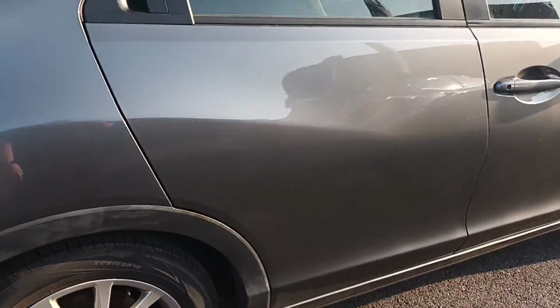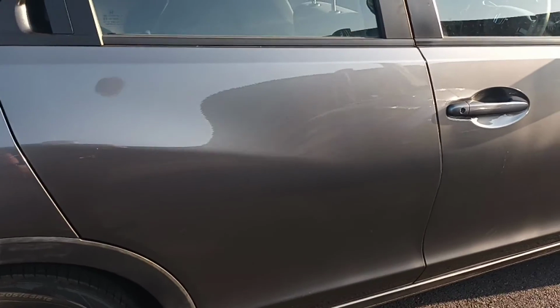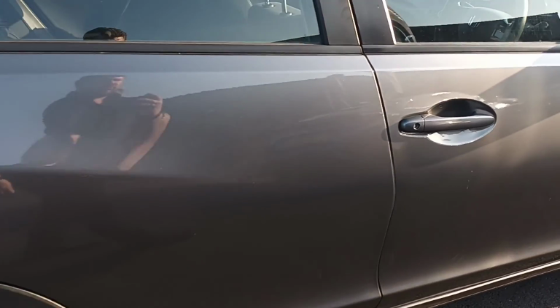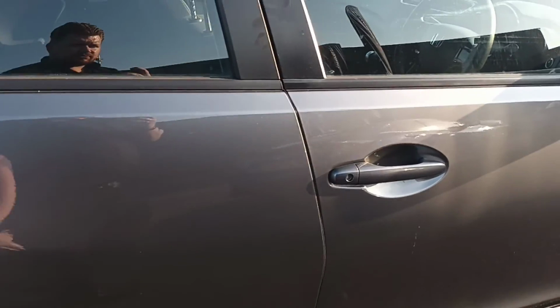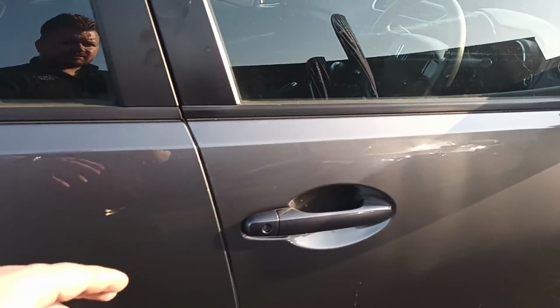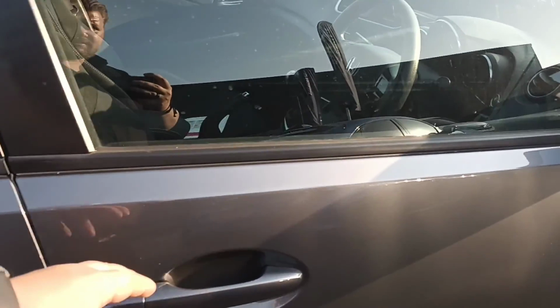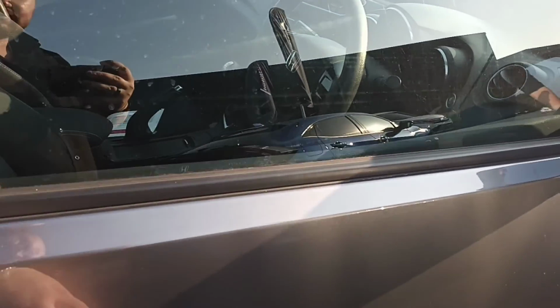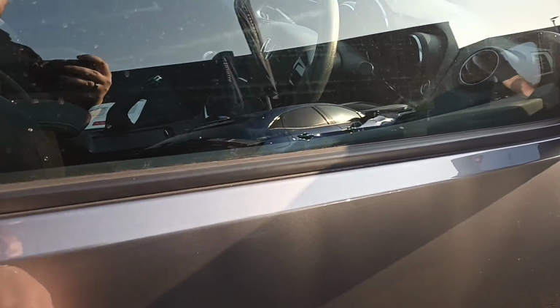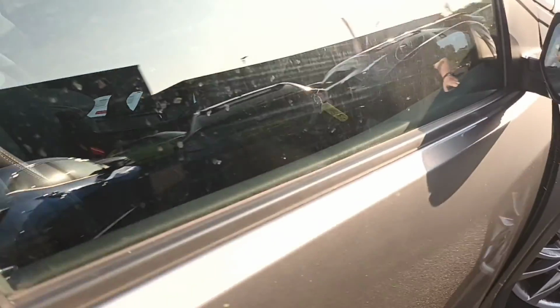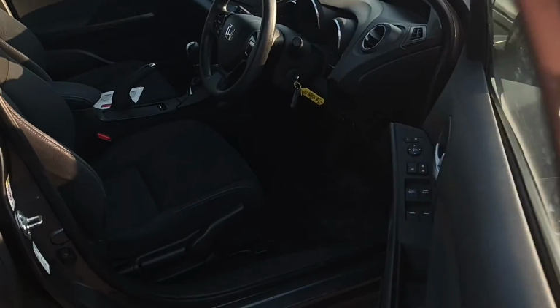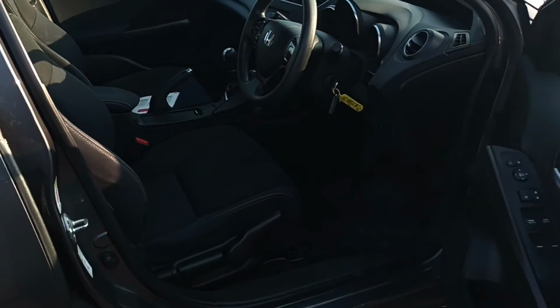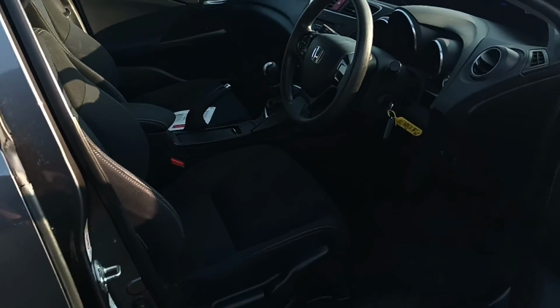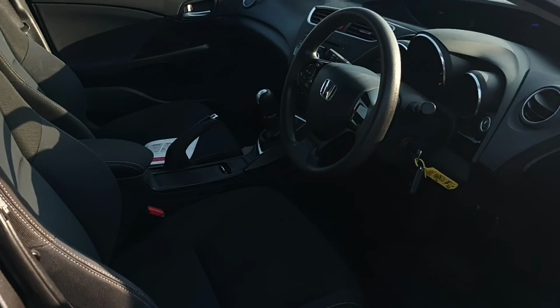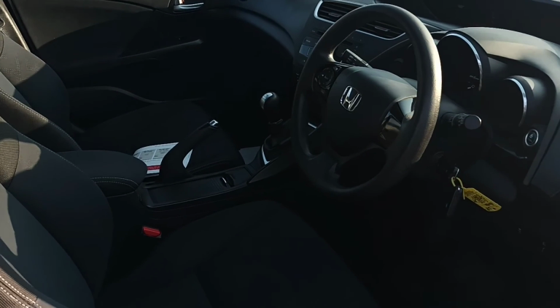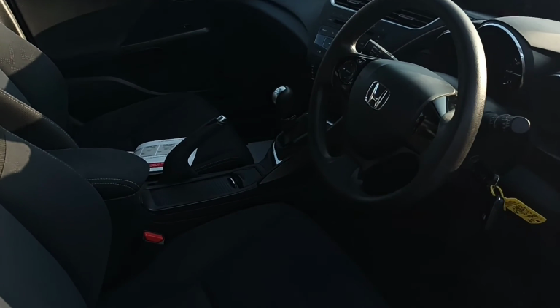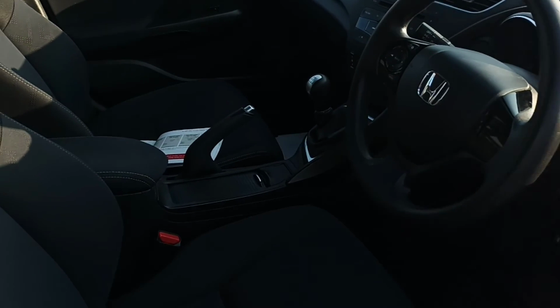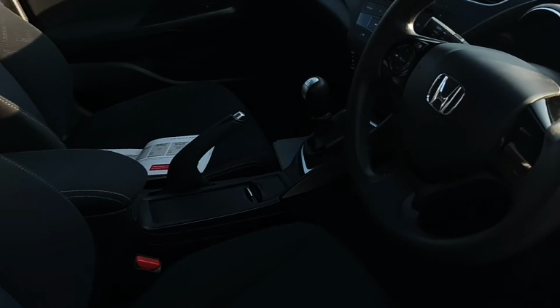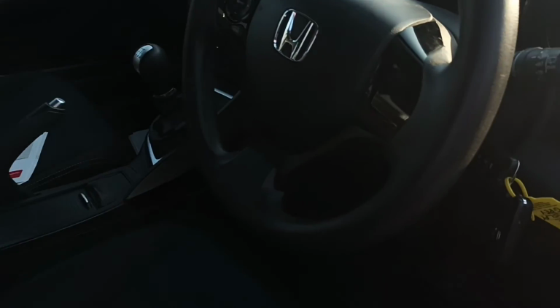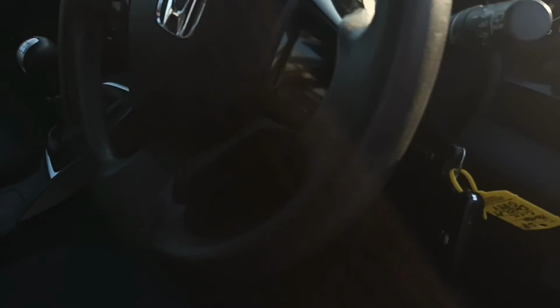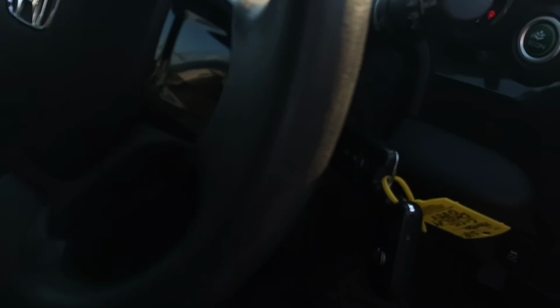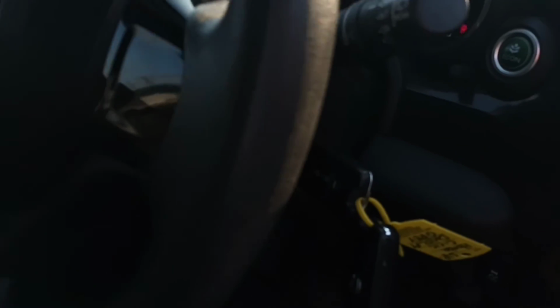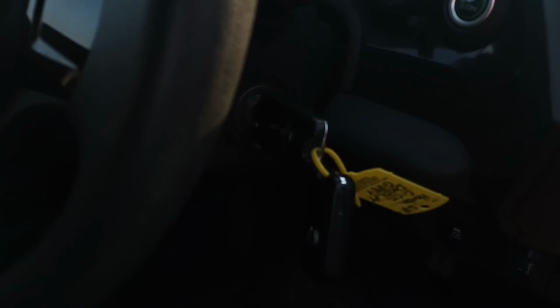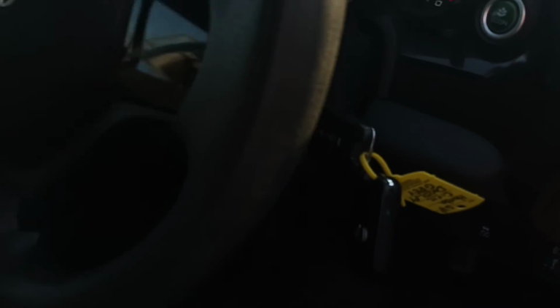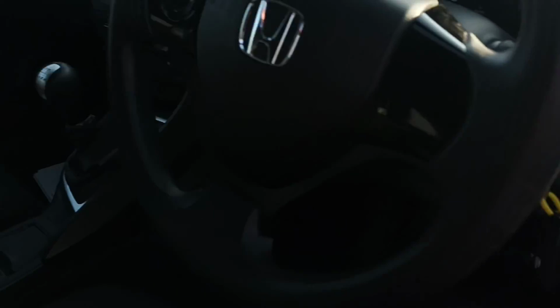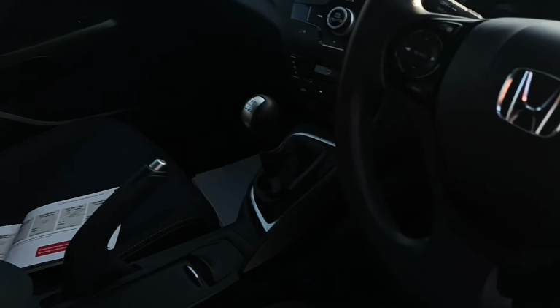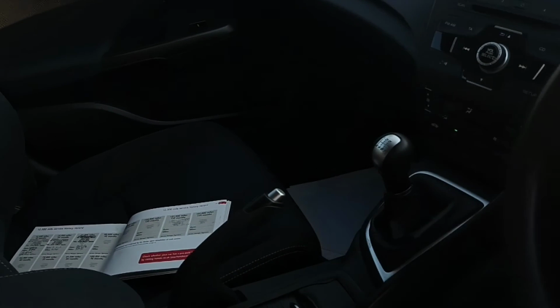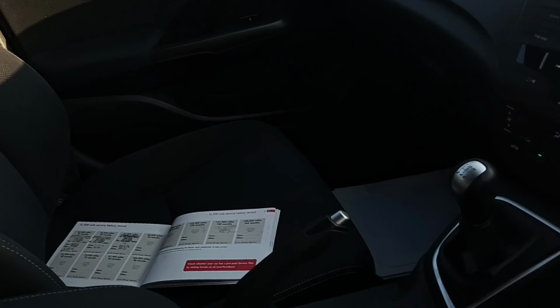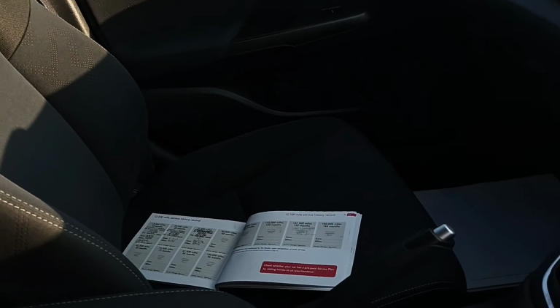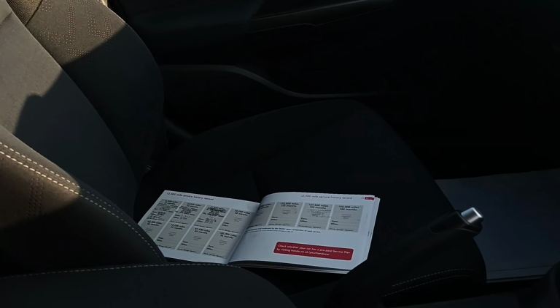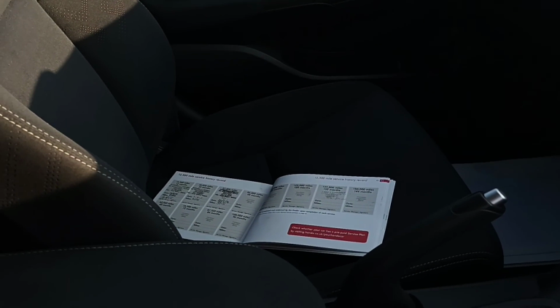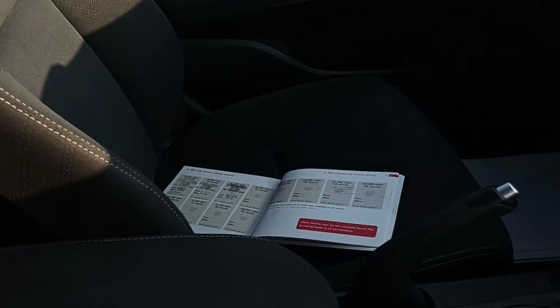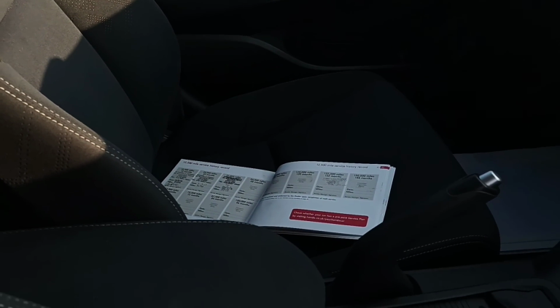I'll just show you quickly inside. It's a nice interior, there are your two keys, and the service book has been stamped.